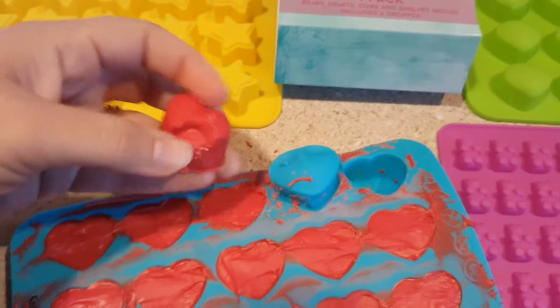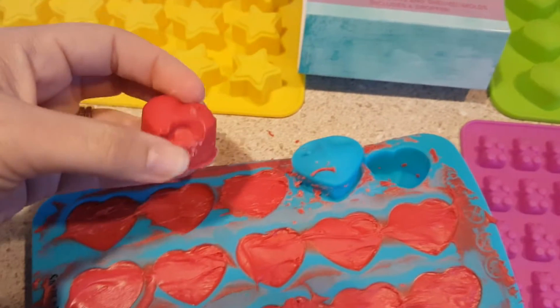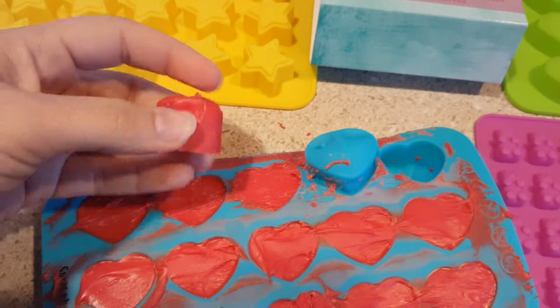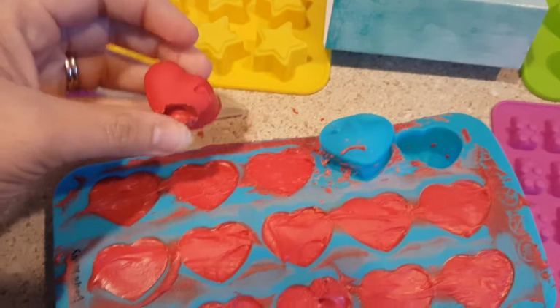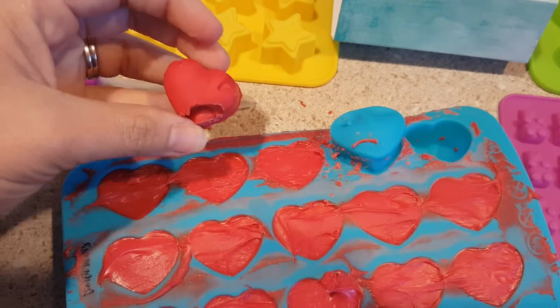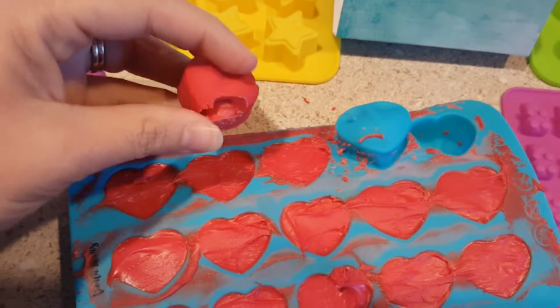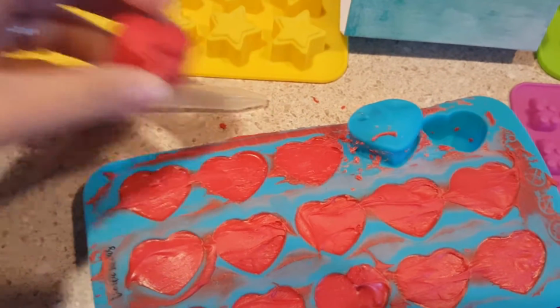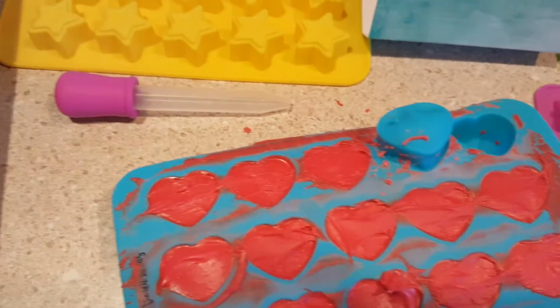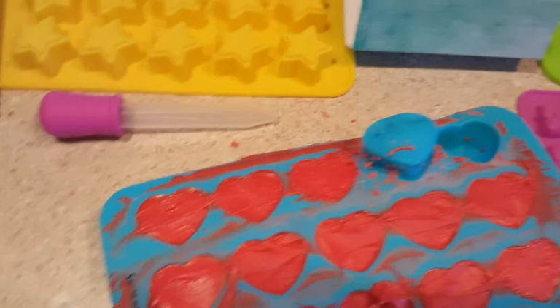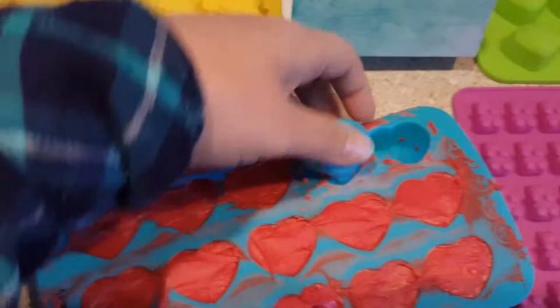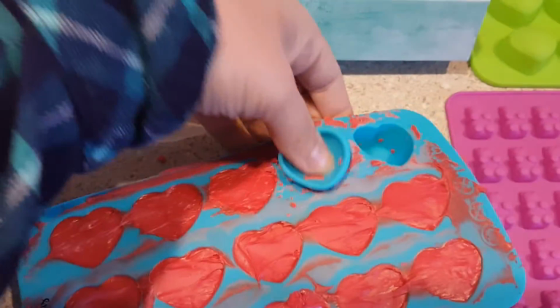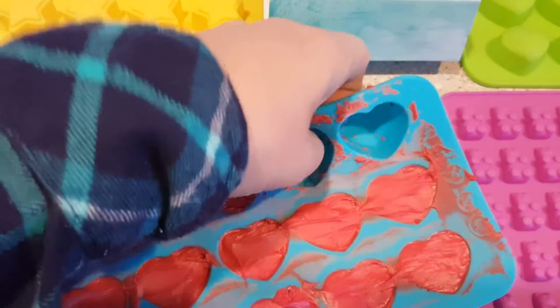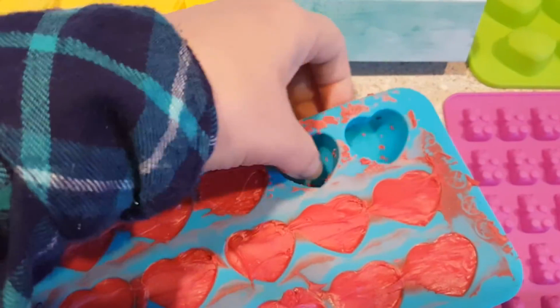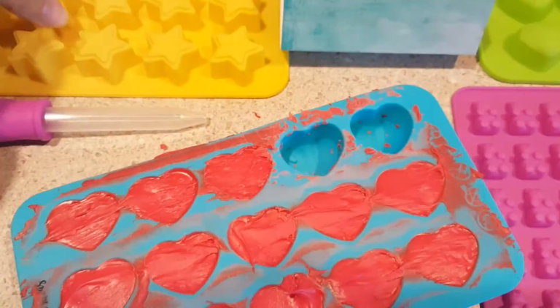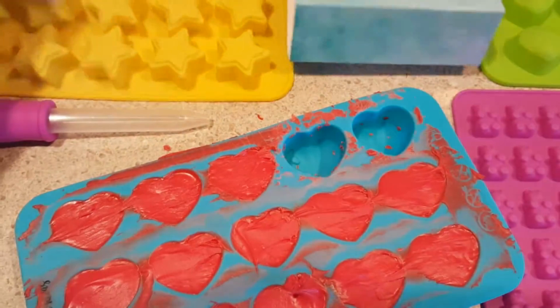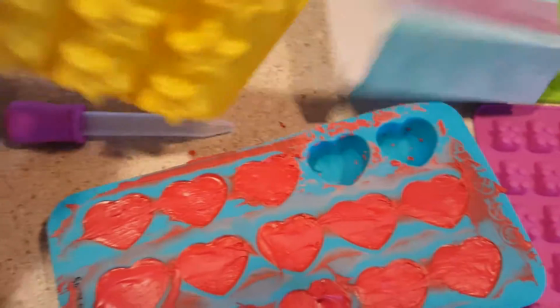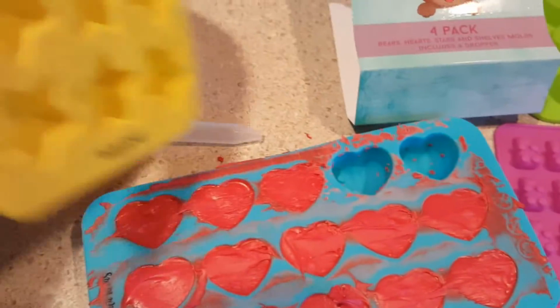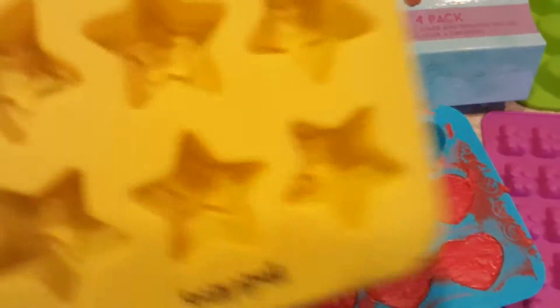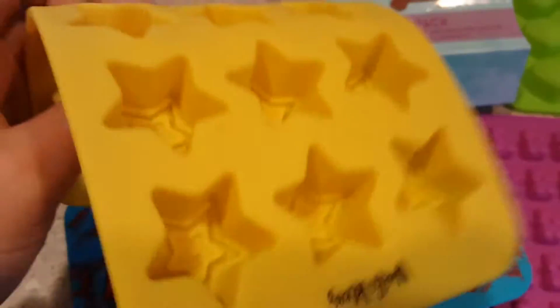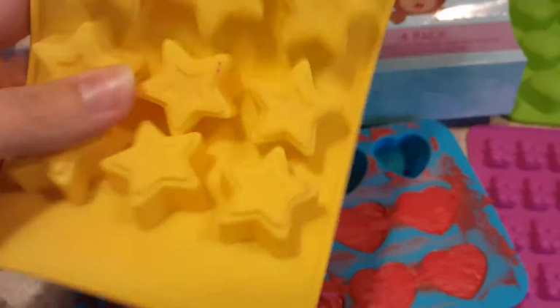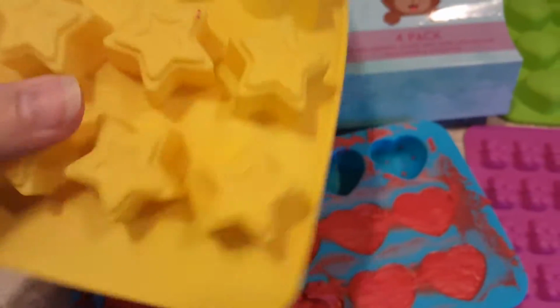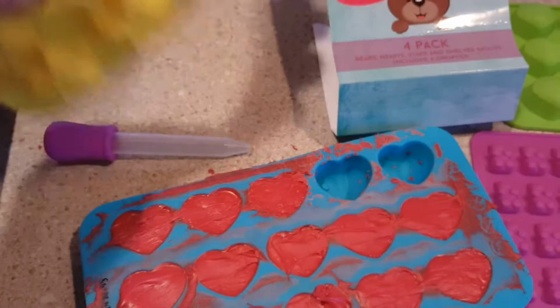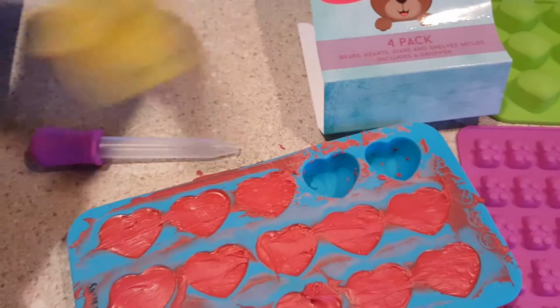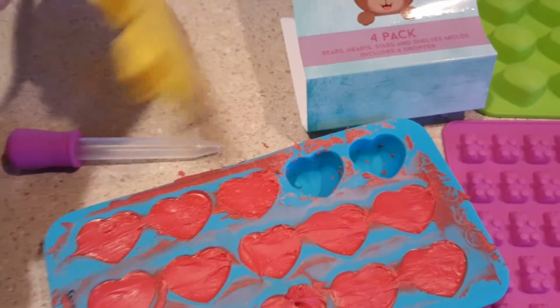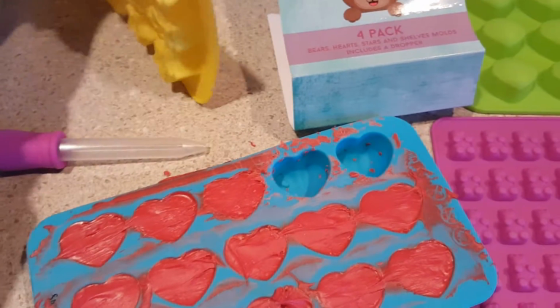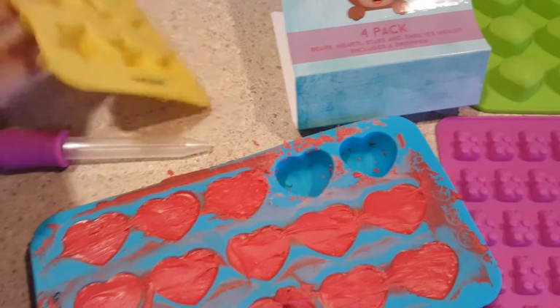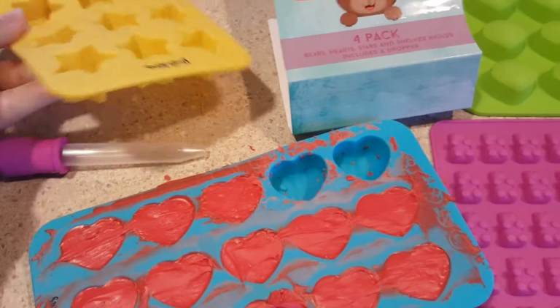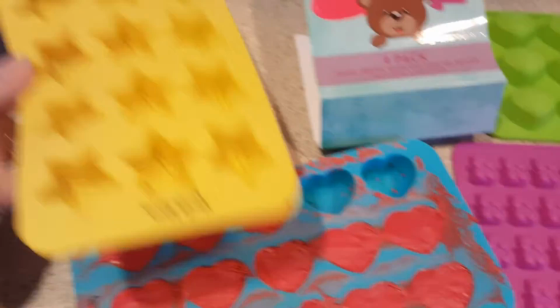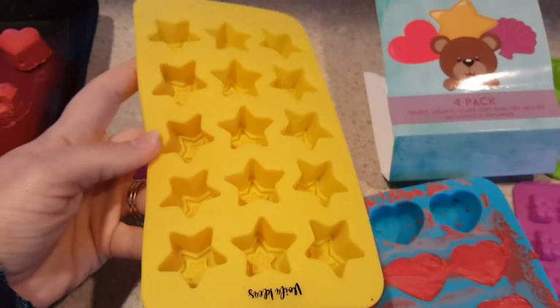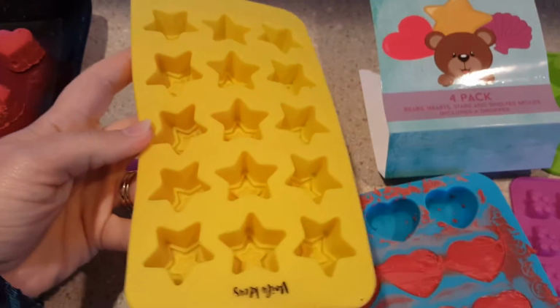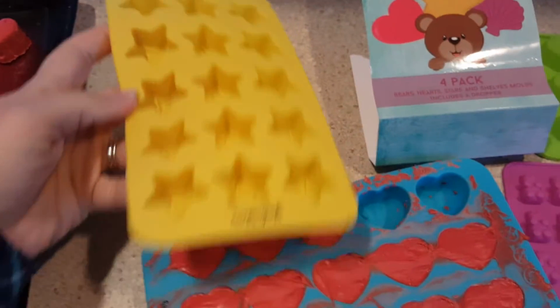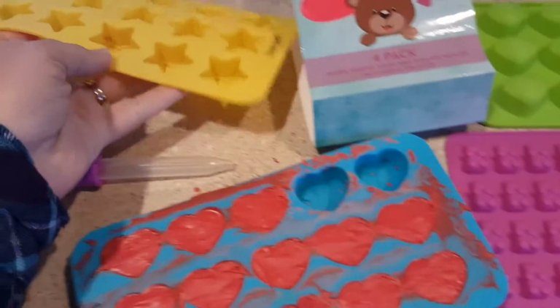The kids helped with these so they didn't necessarily get filled all the way. They're very sturdy. You can bend them if you need to, but if you want them to stay straight, they pretty much will stay straight.